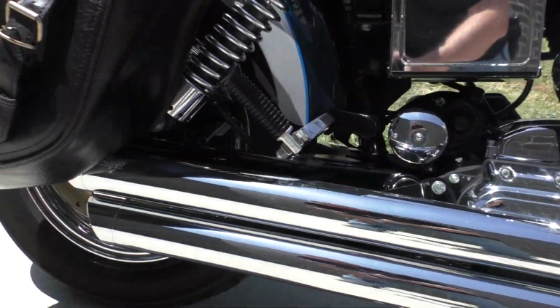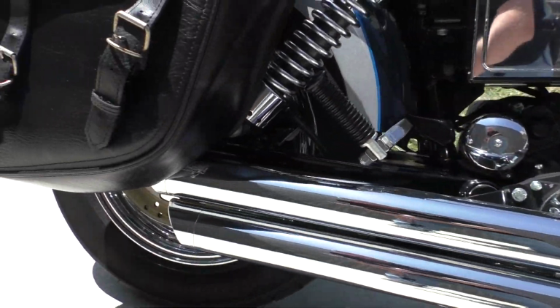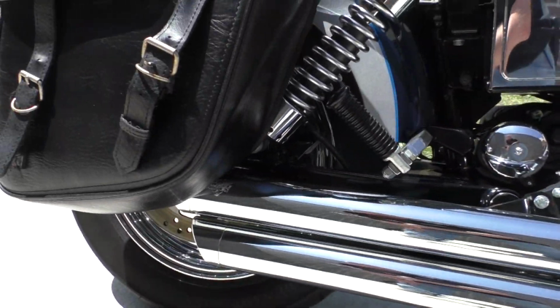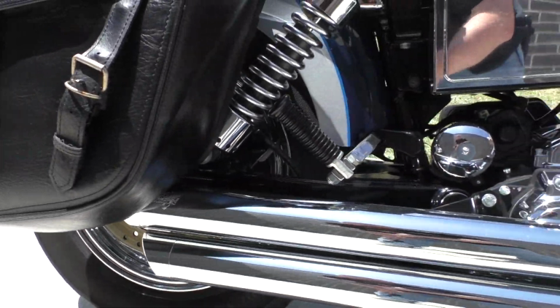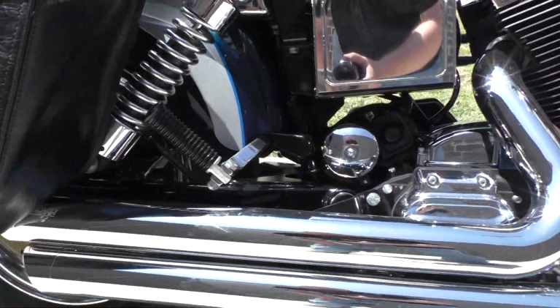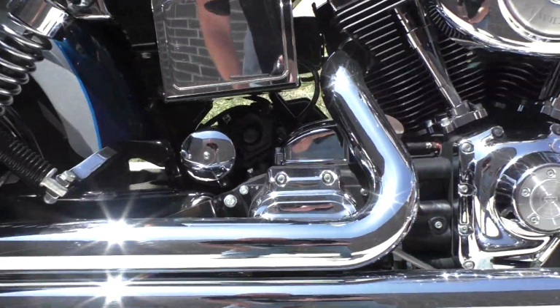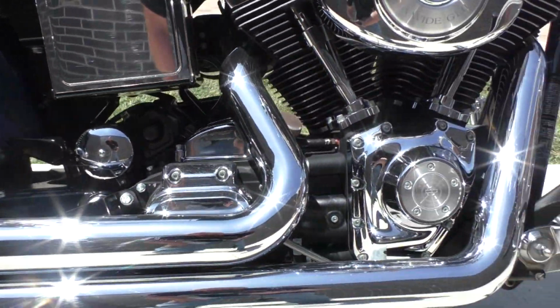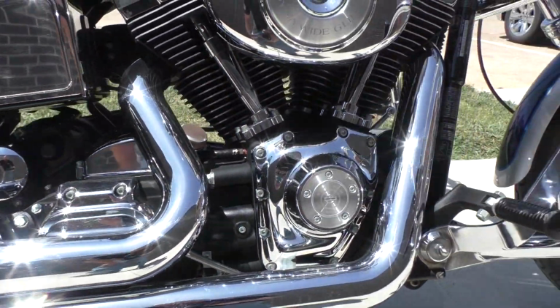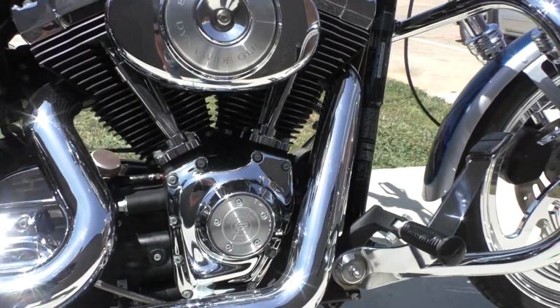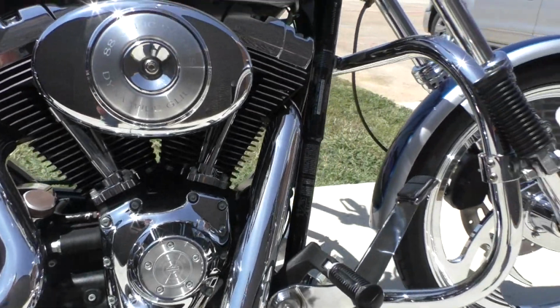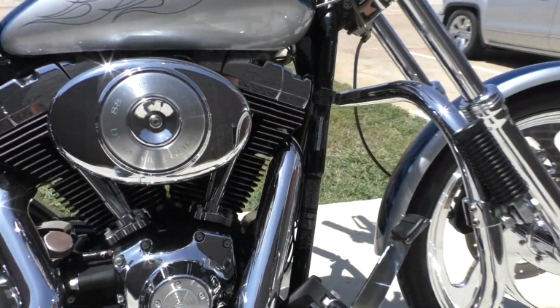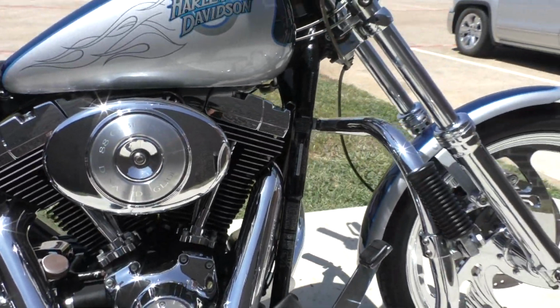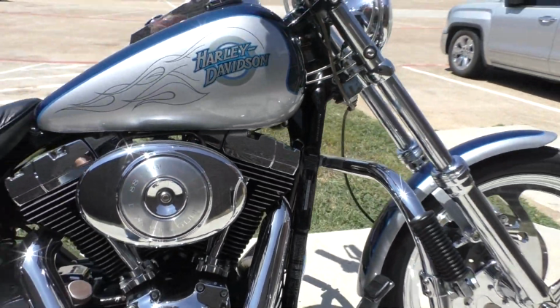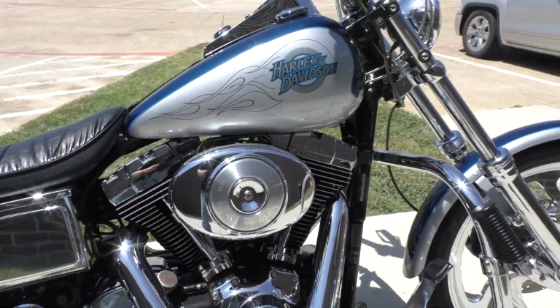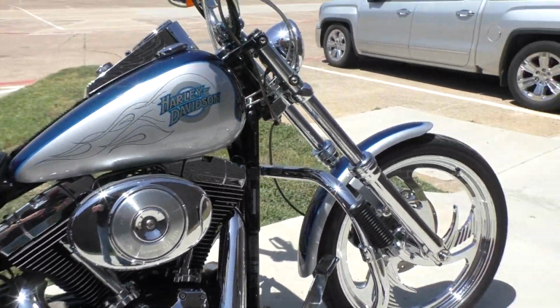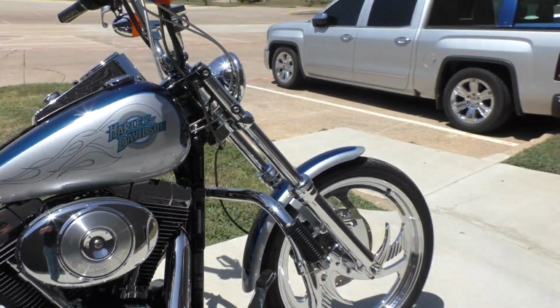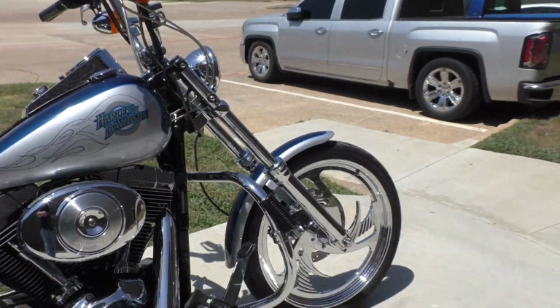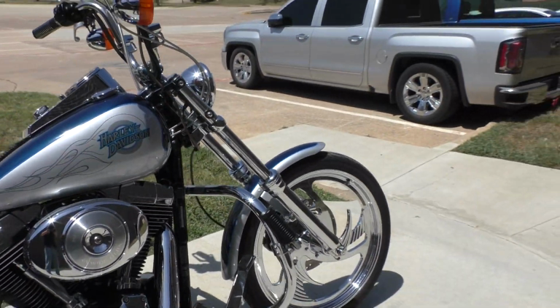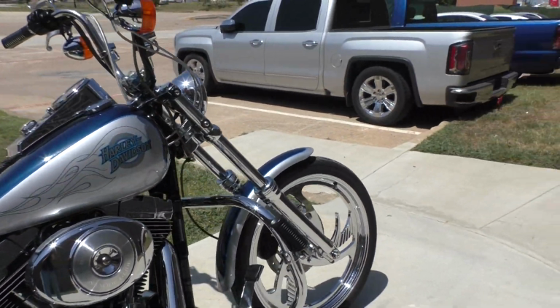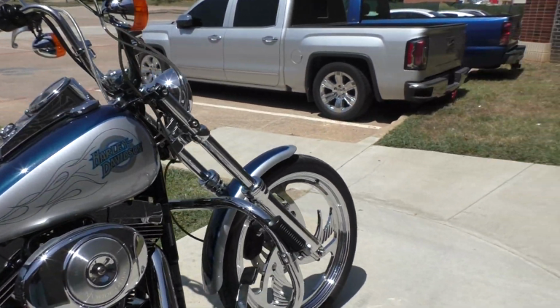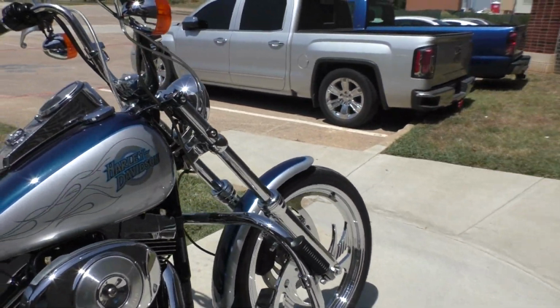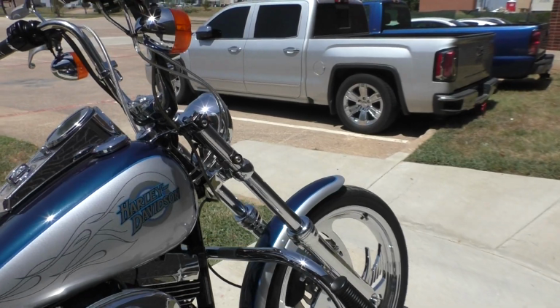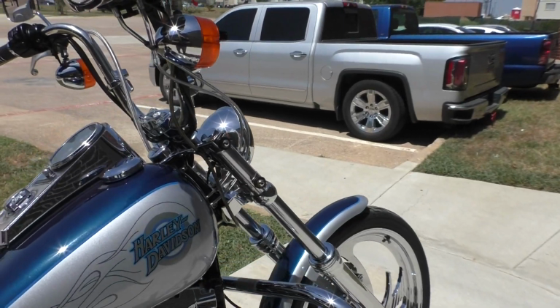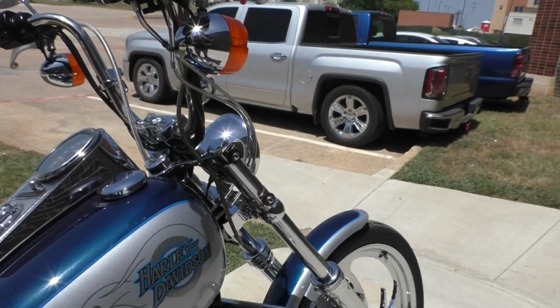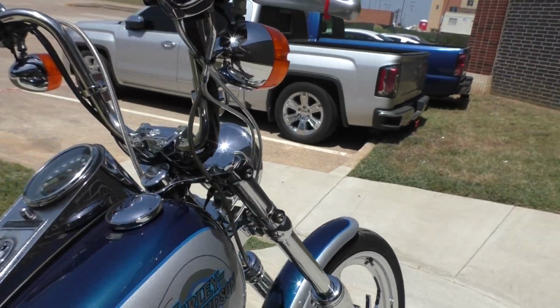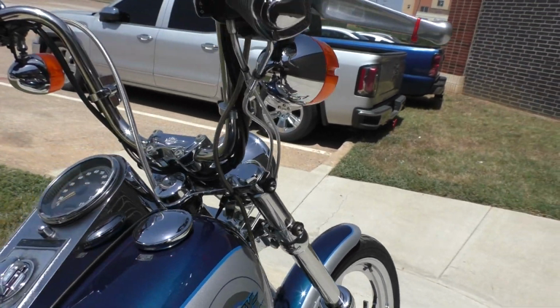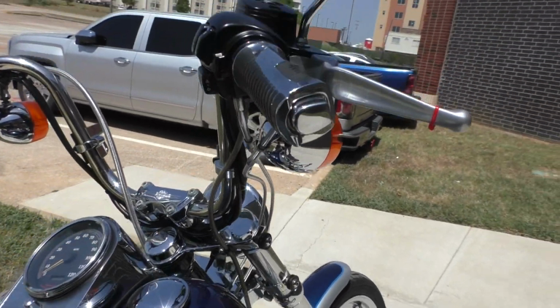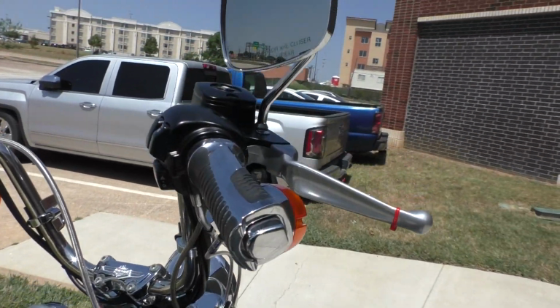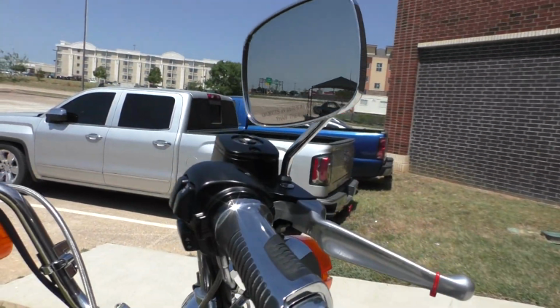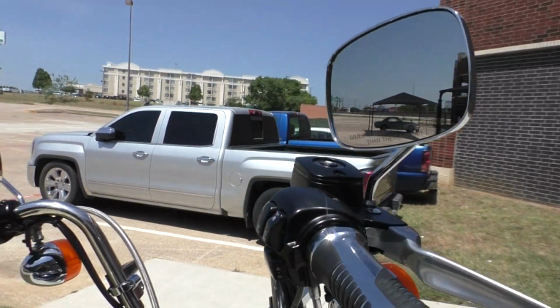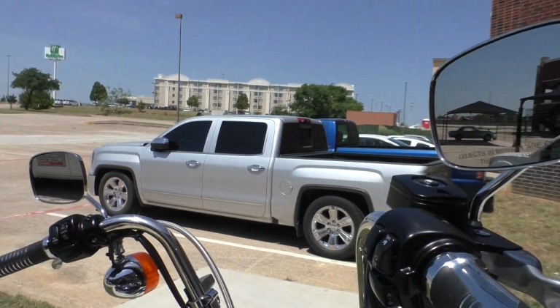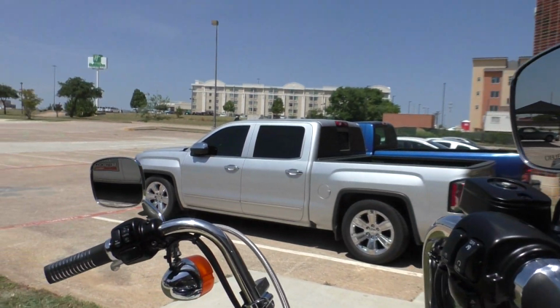It's got a Banten-Heinz exhaust on it, pegs for the rider and the passenger. Got the engine guard with highway pegs installed, and some upgraded grips.